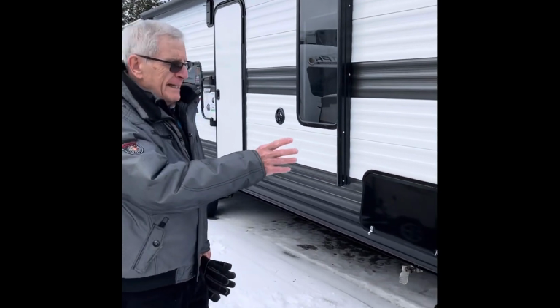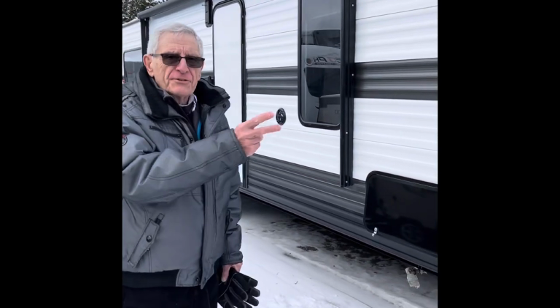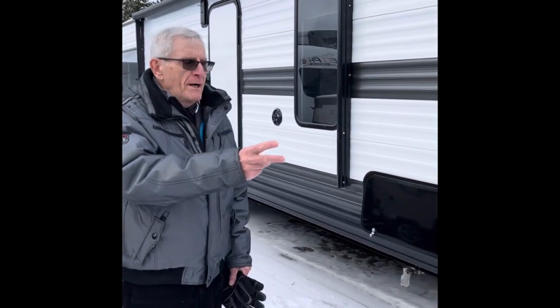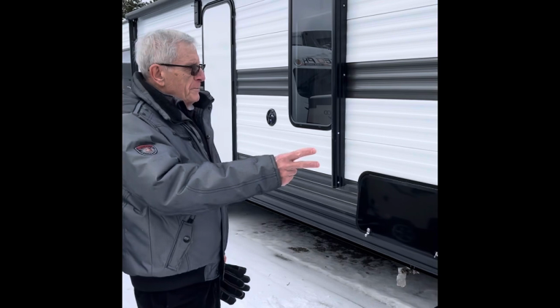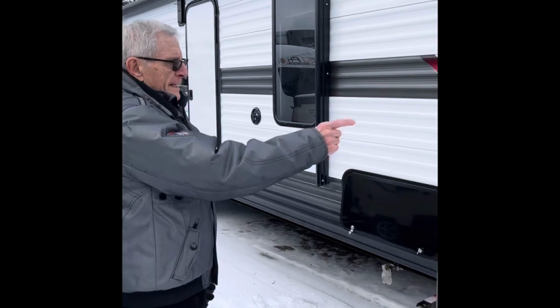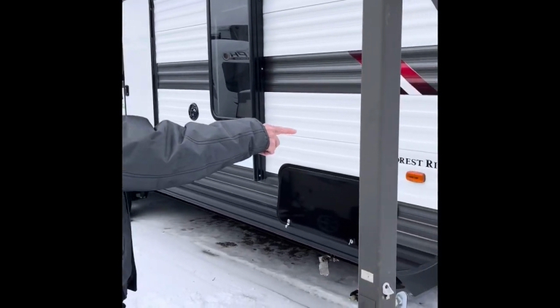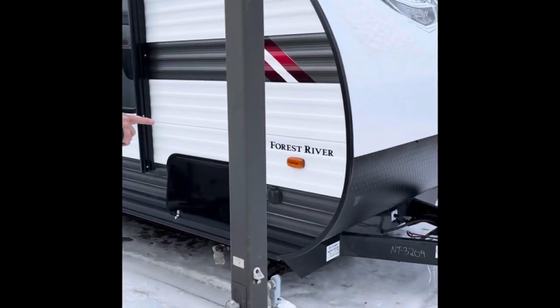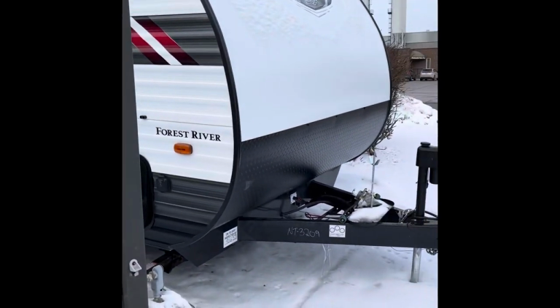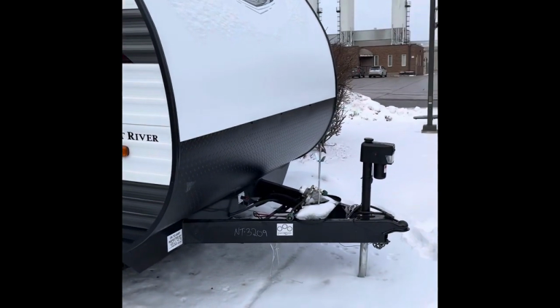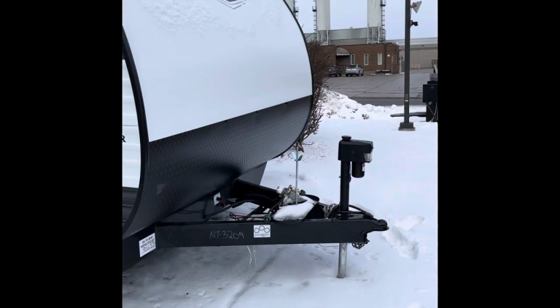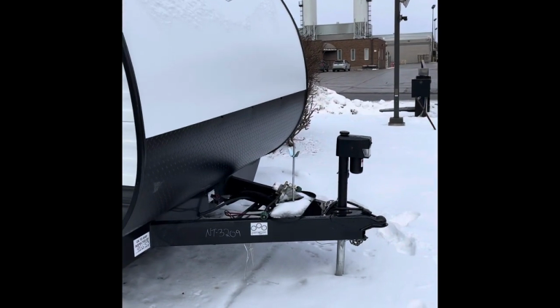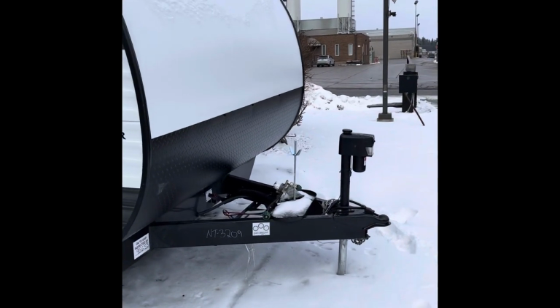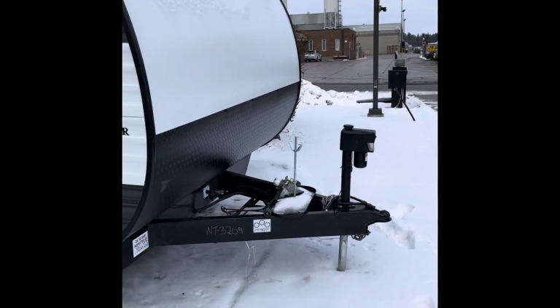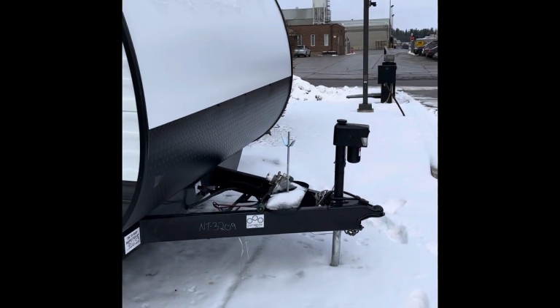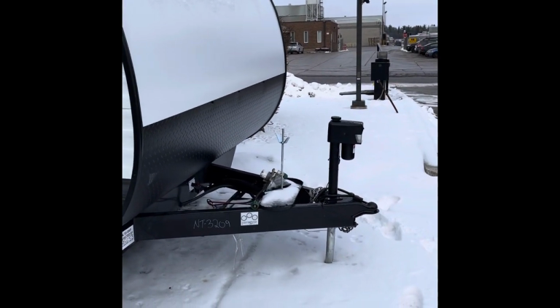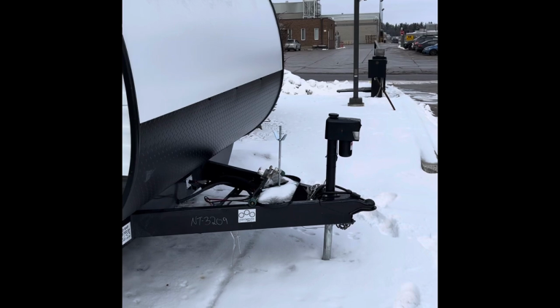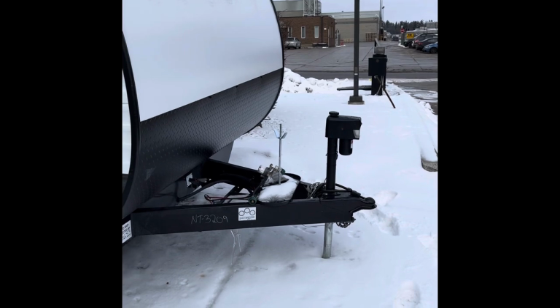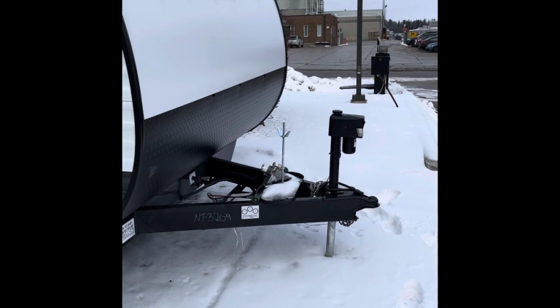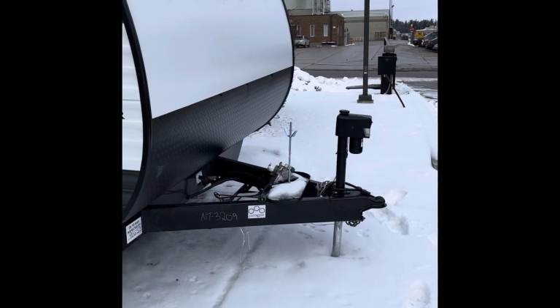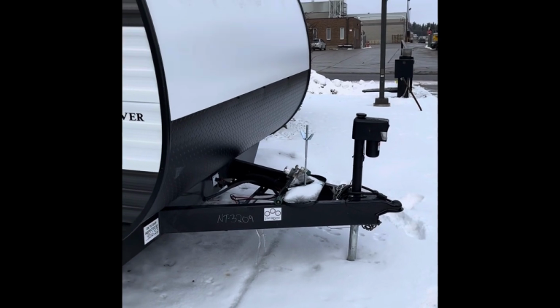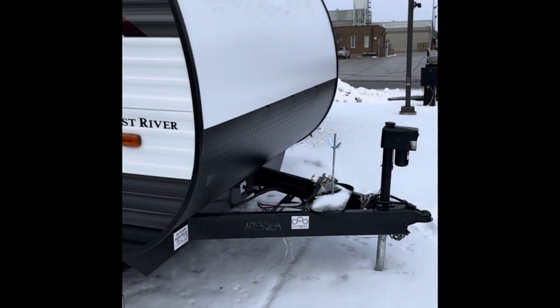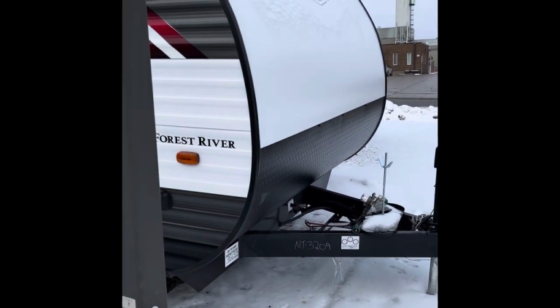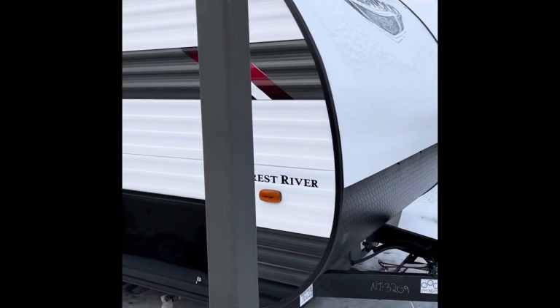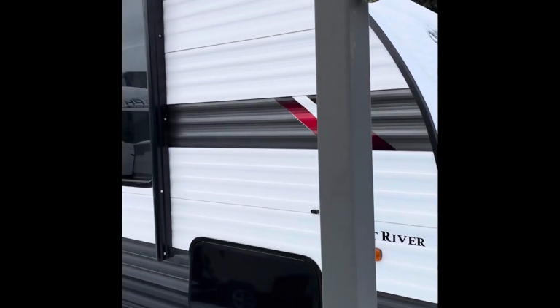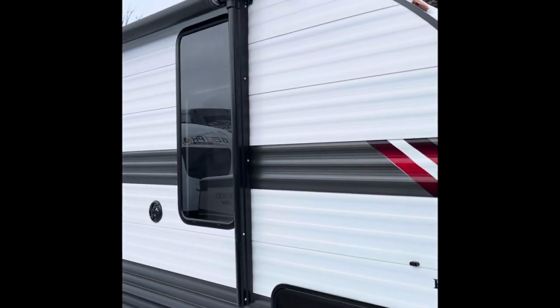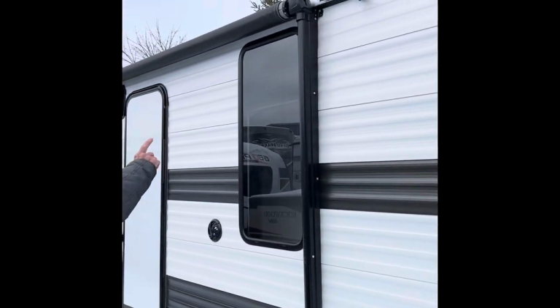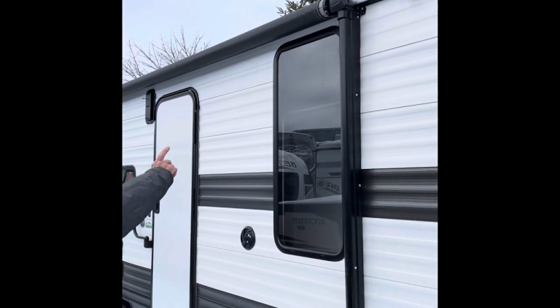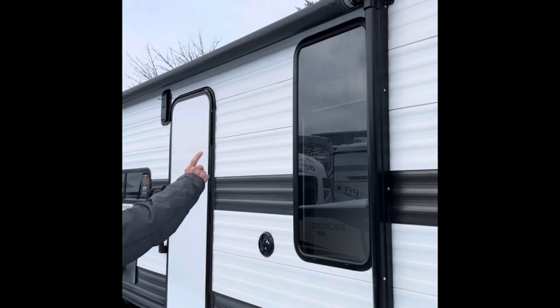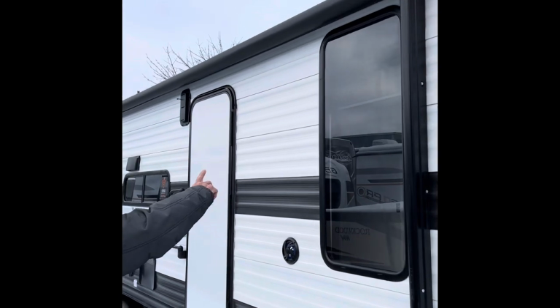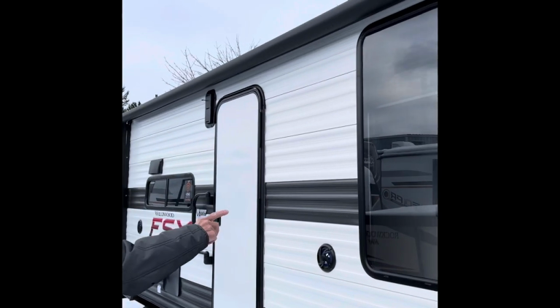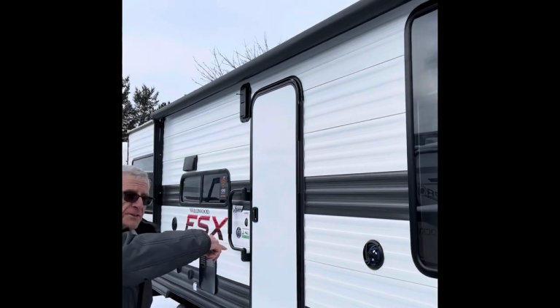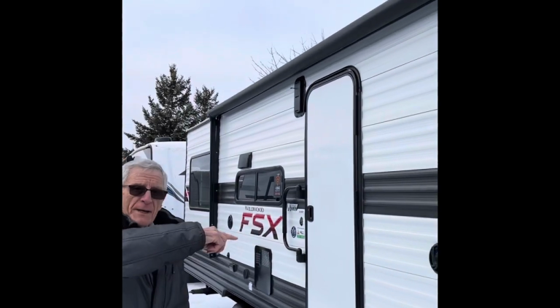It has two power items. It has a power jack, which is adjustable, so it's easy to connect to your towing vehicle. It also has a power awning that can be controlled from the inside panel.